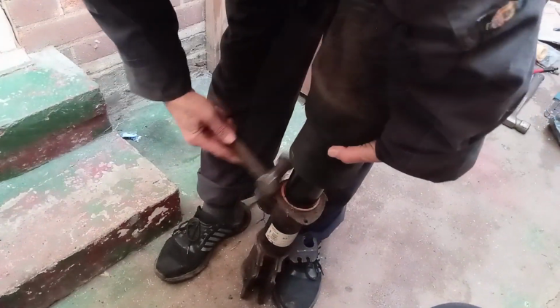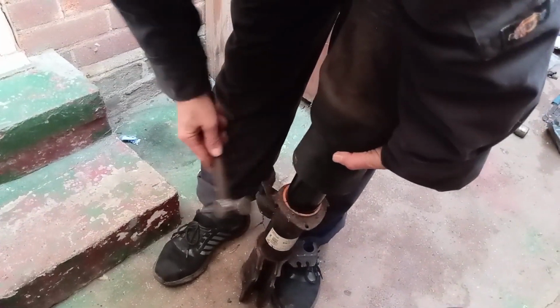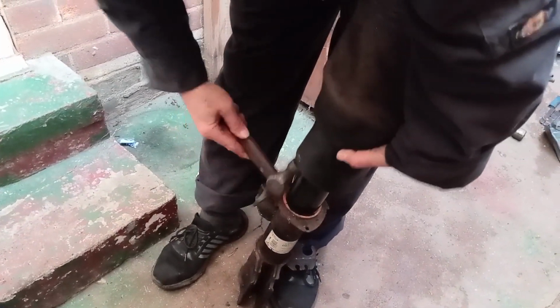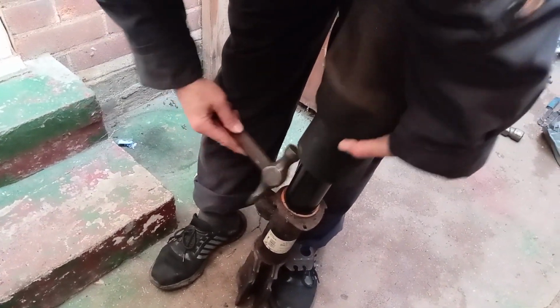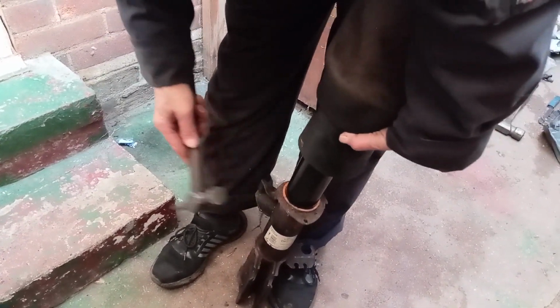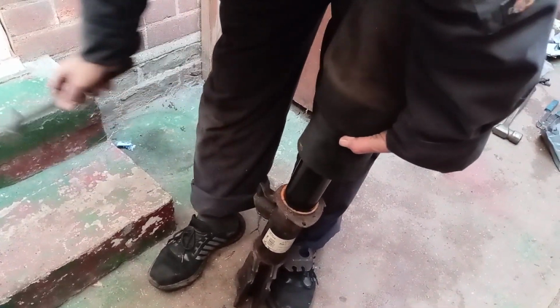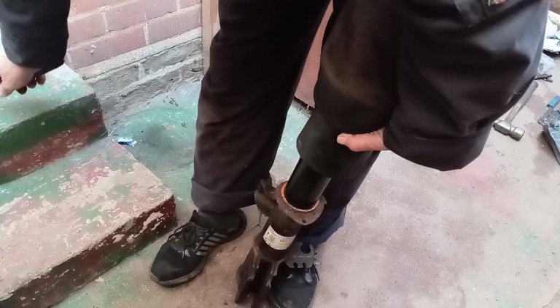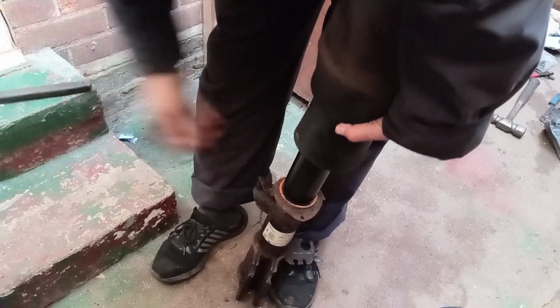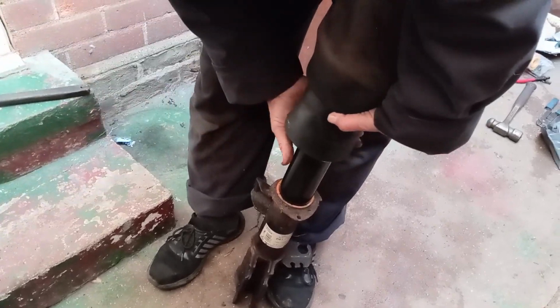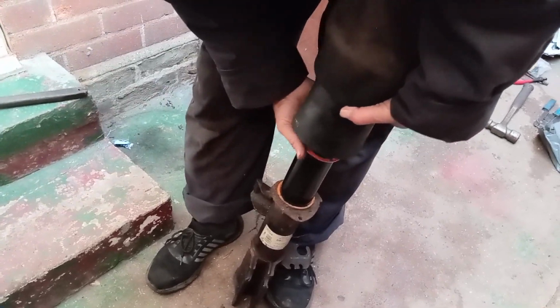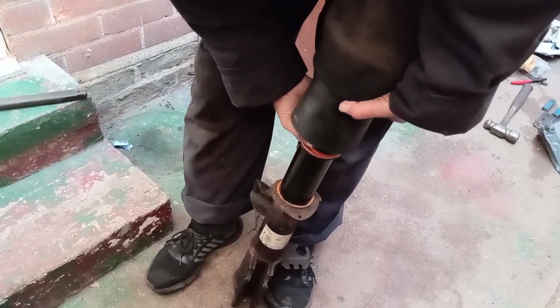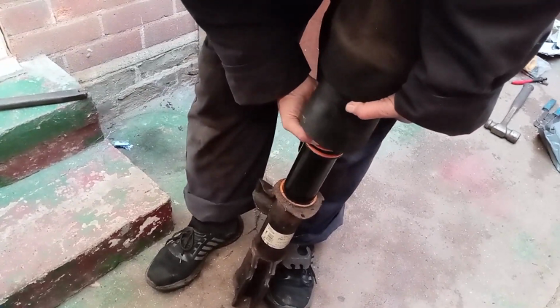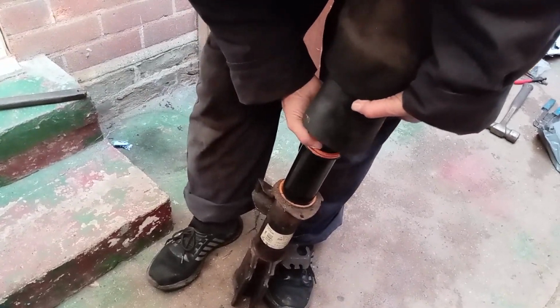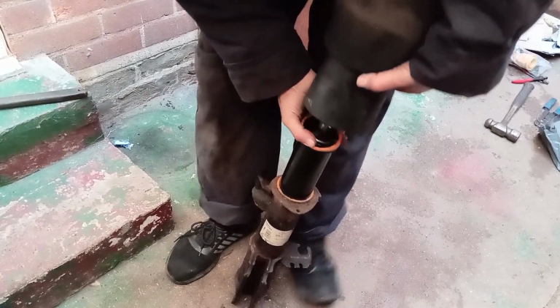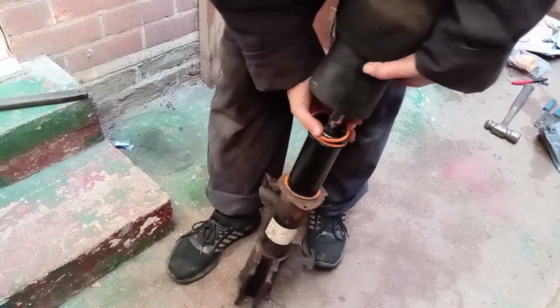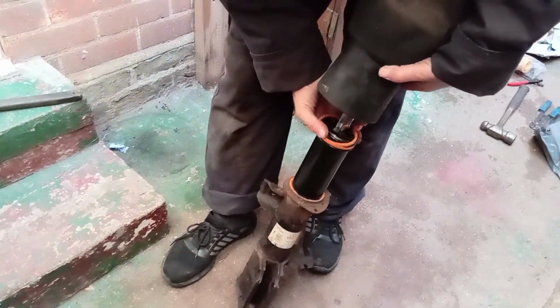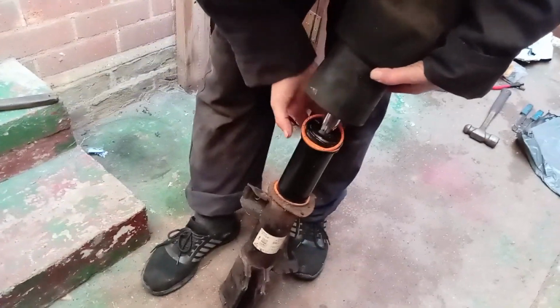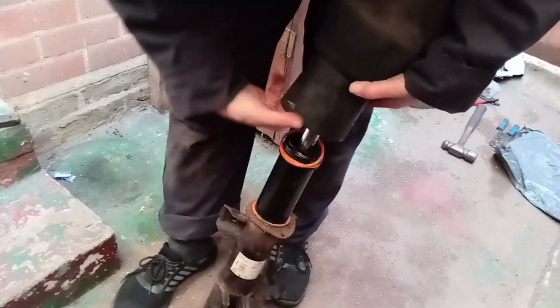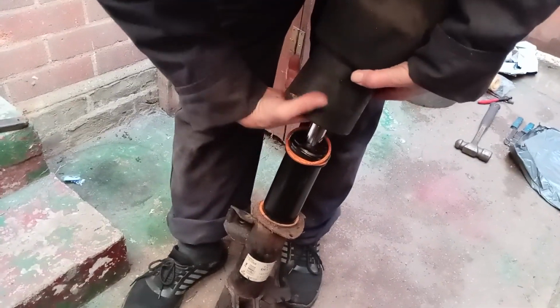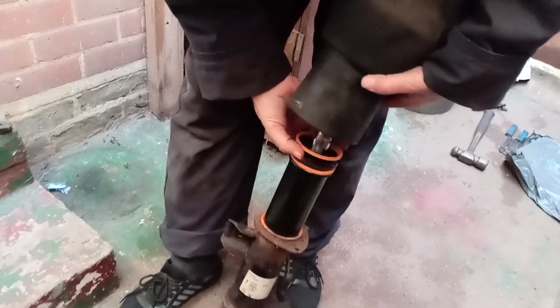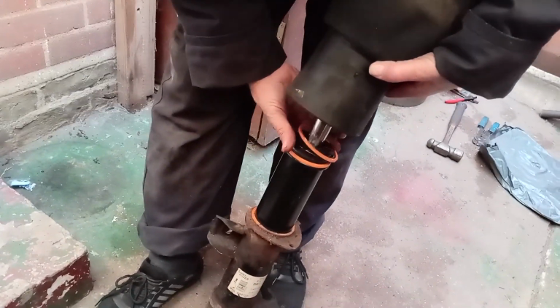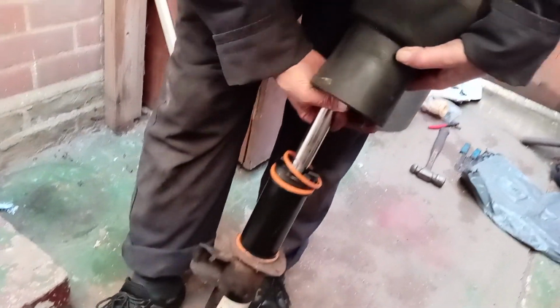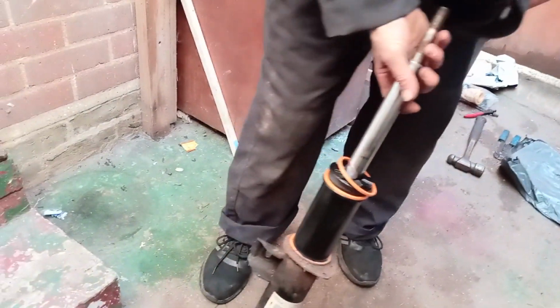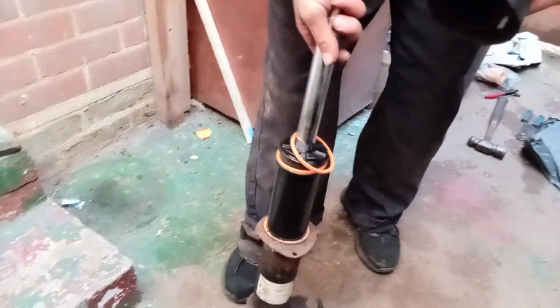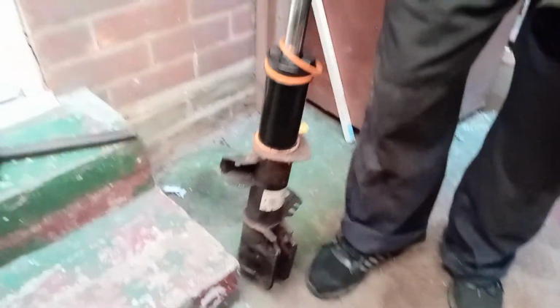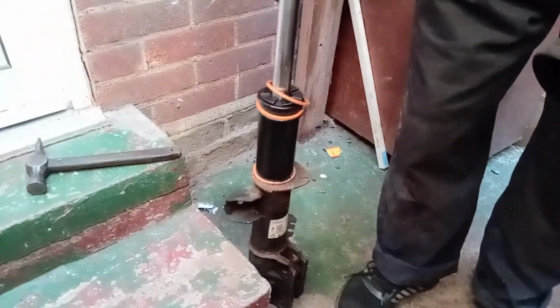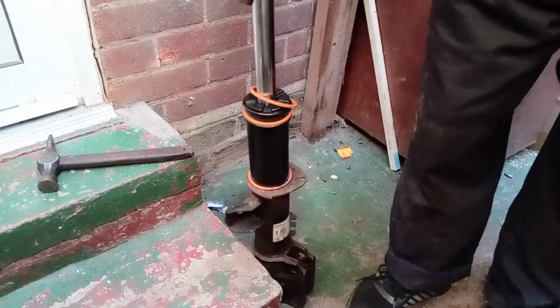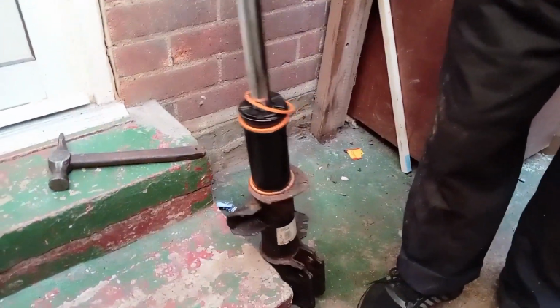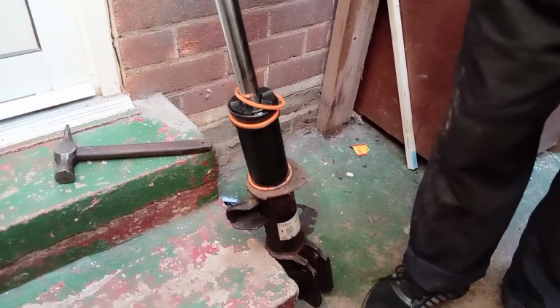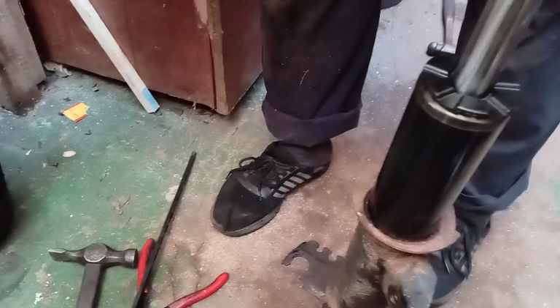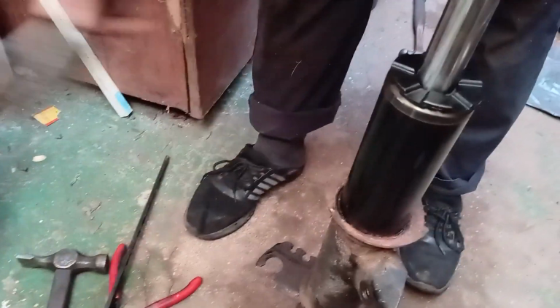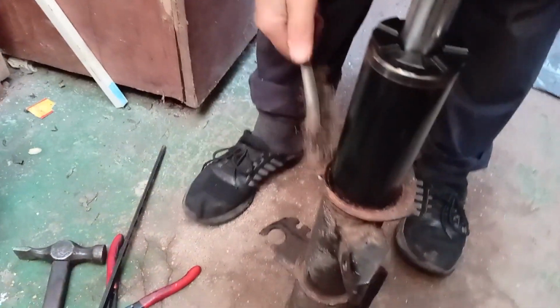The air spring as well as all o-rings and o-ring spacers are discarded. The only thing you will reuse is the shock itself. Clean the shock of any rust and debris before beginning installation of the air spring.